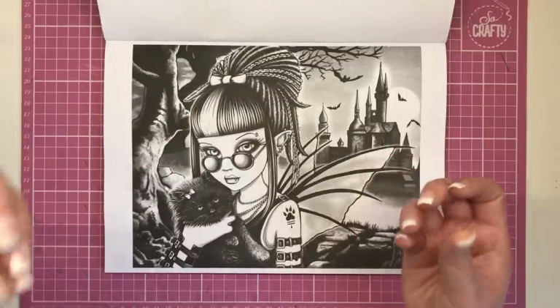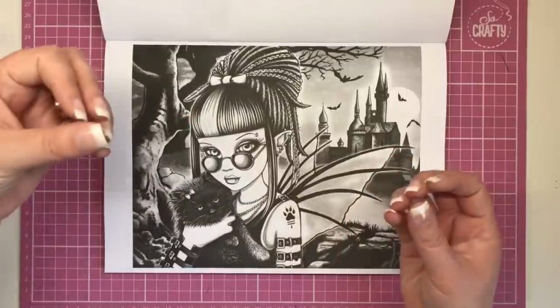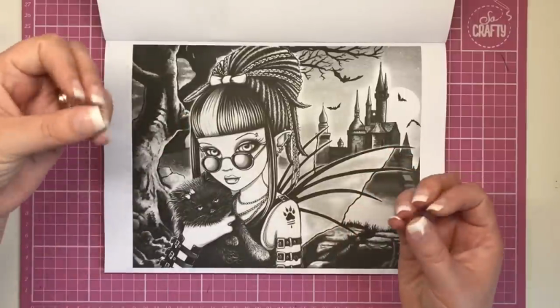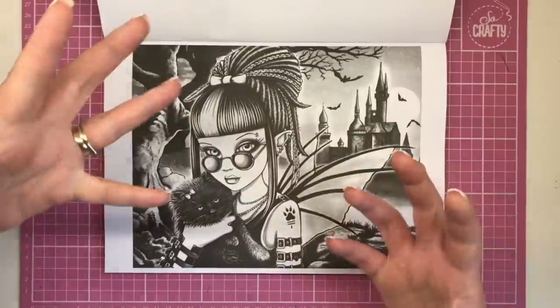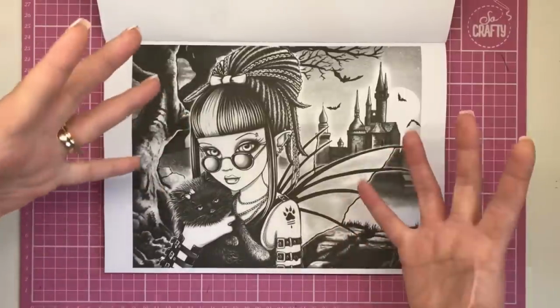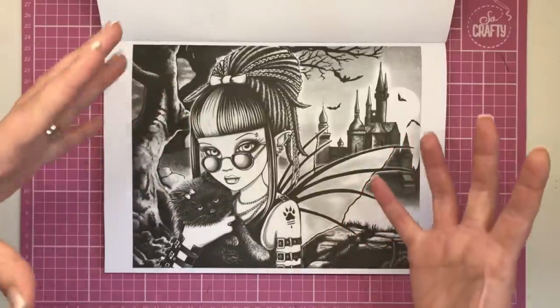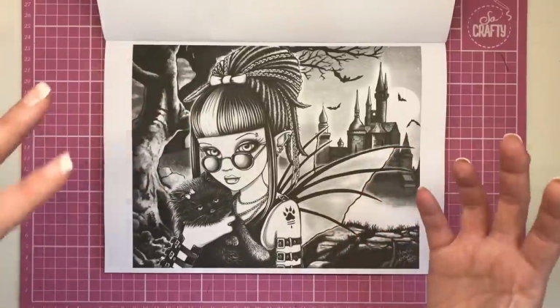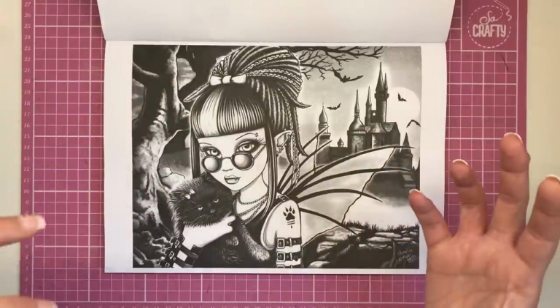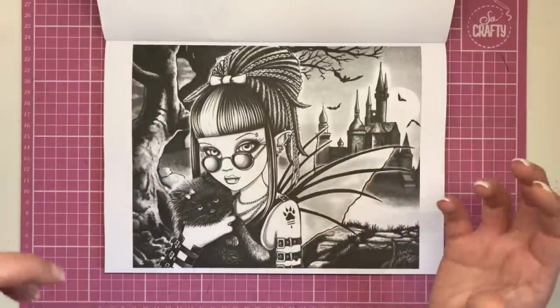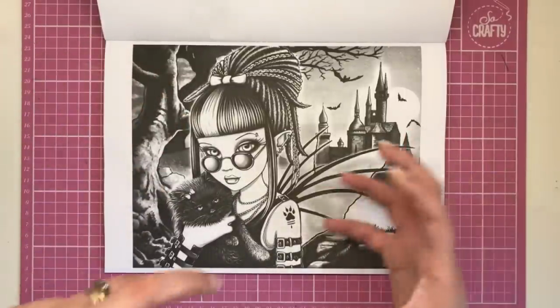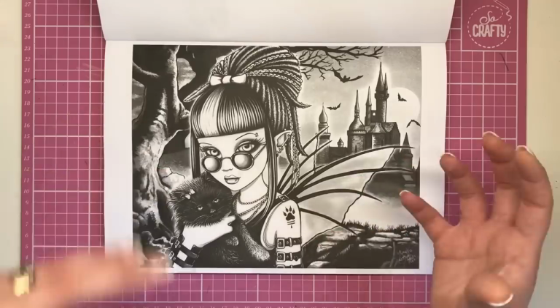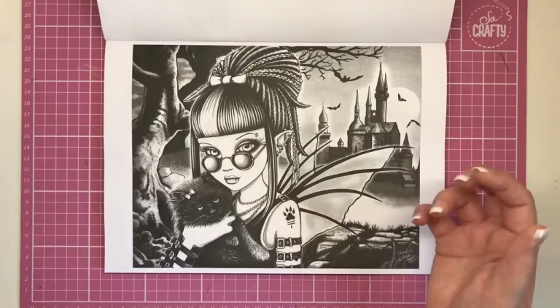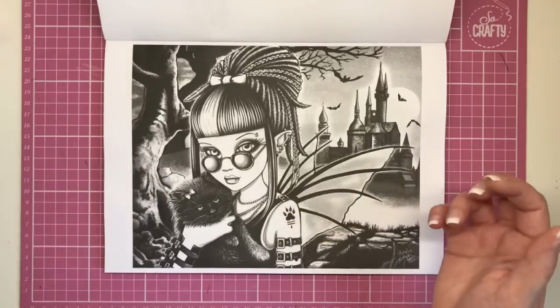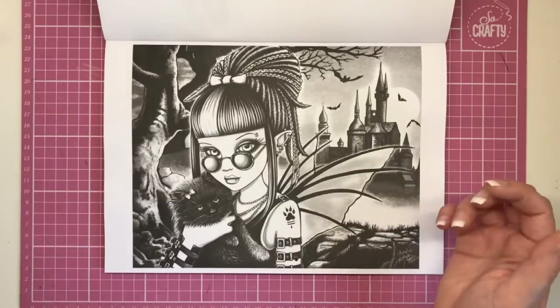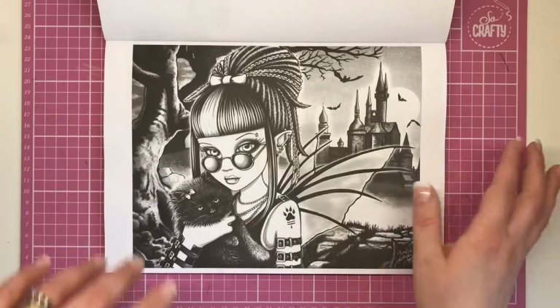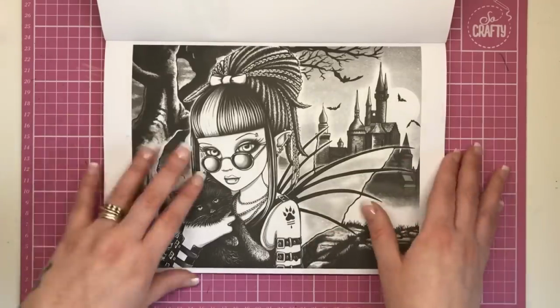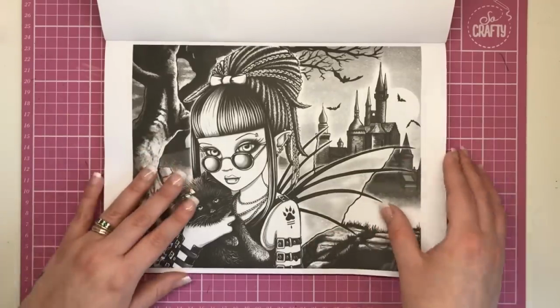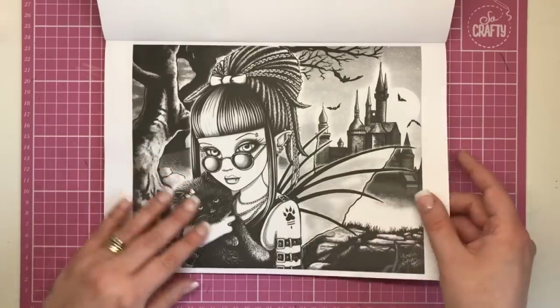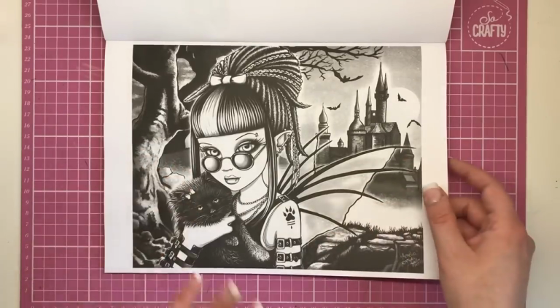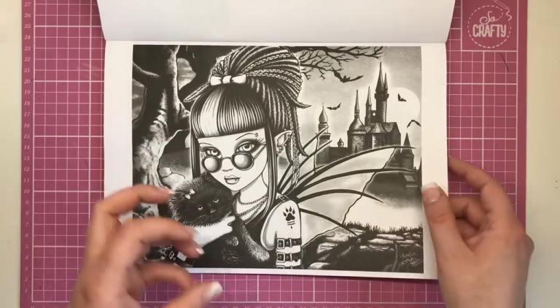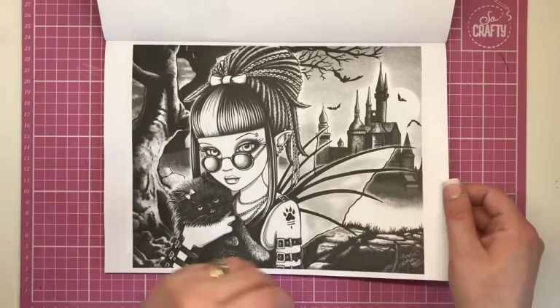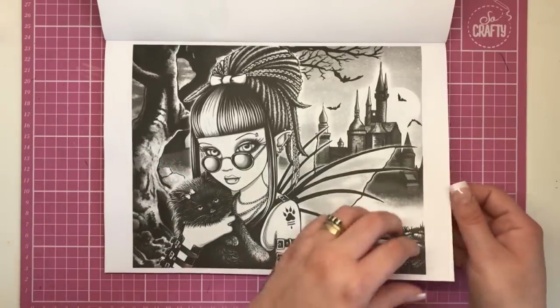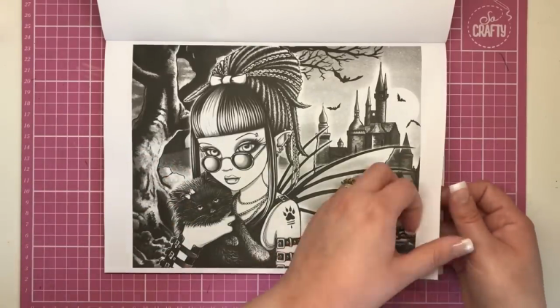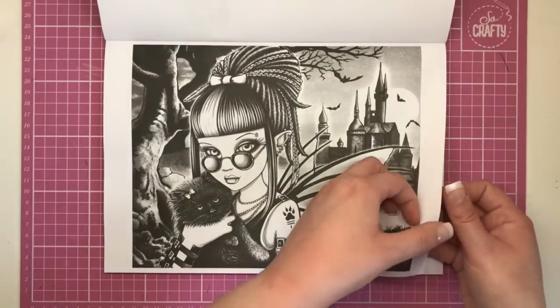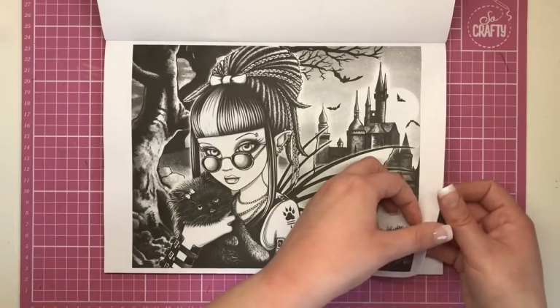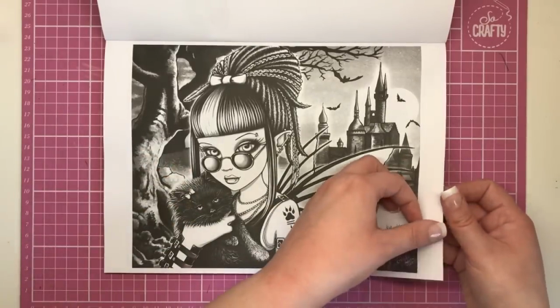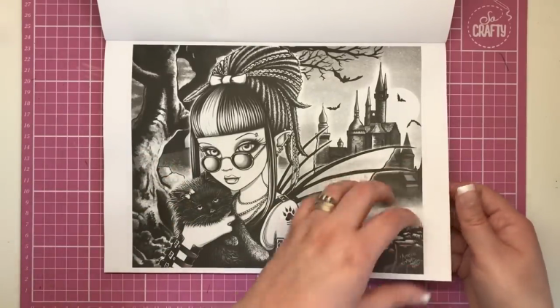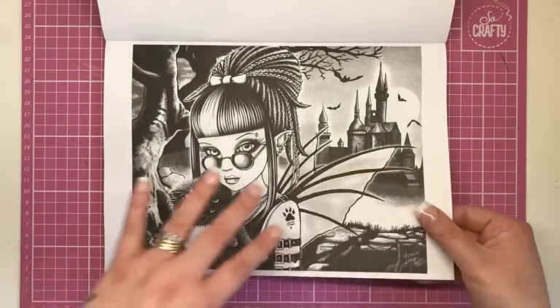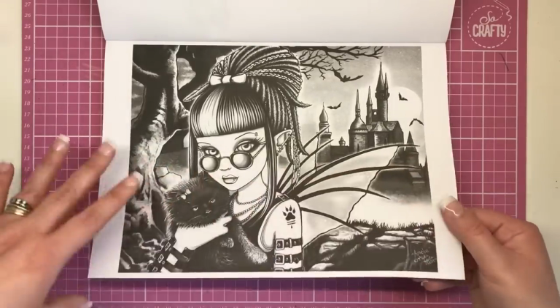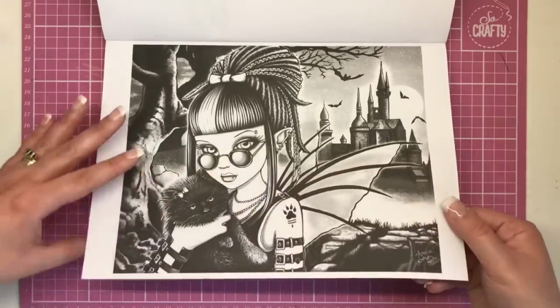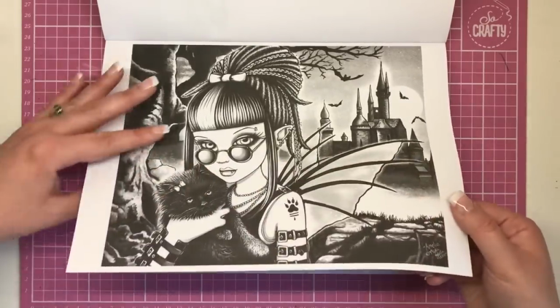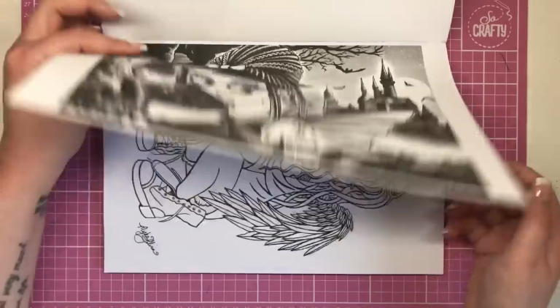I think they'll really pop more with there being a lot of shade and shadow on there — a very vampiric, creepy, gothic look to that illustration.